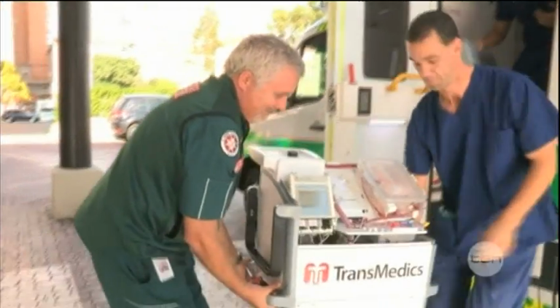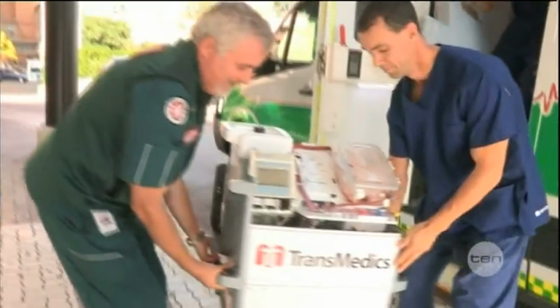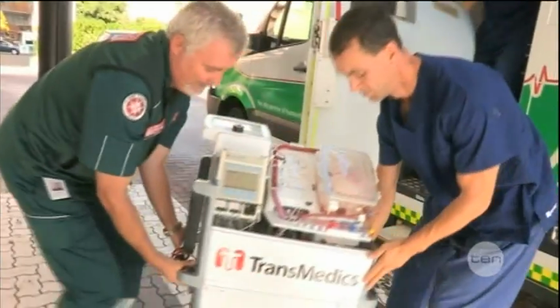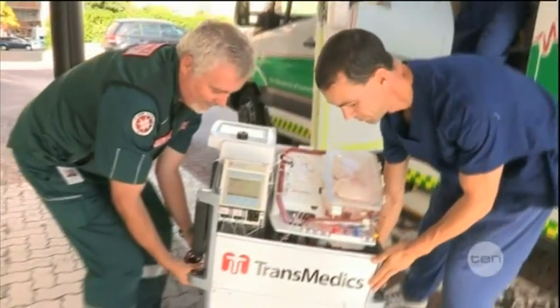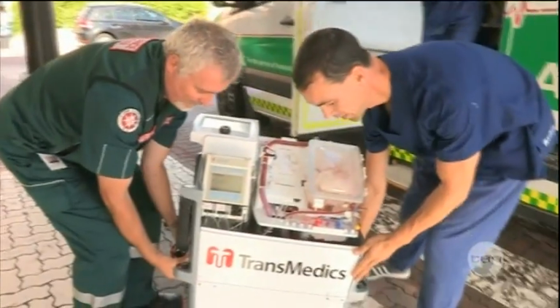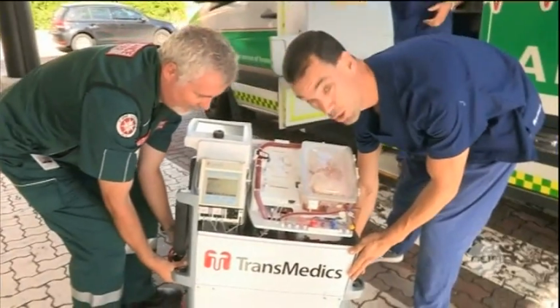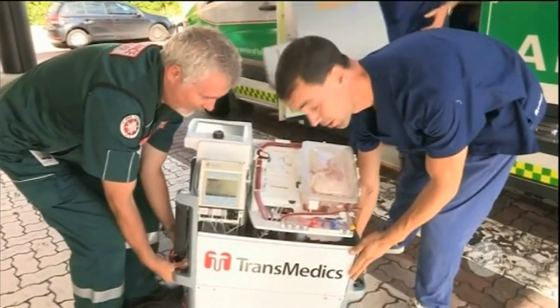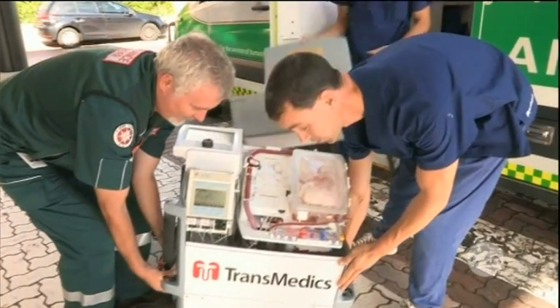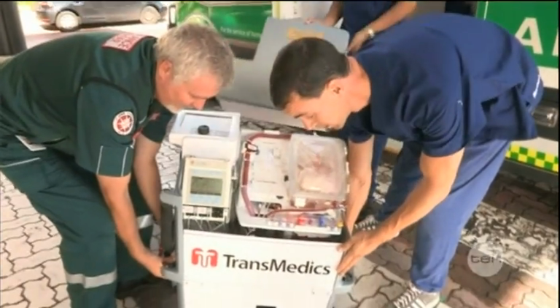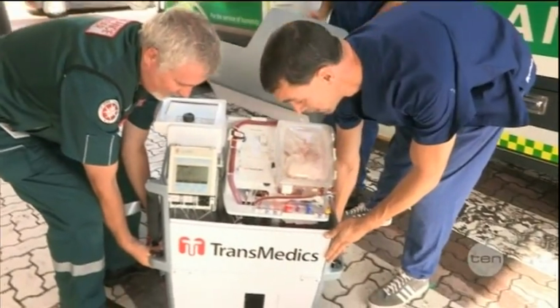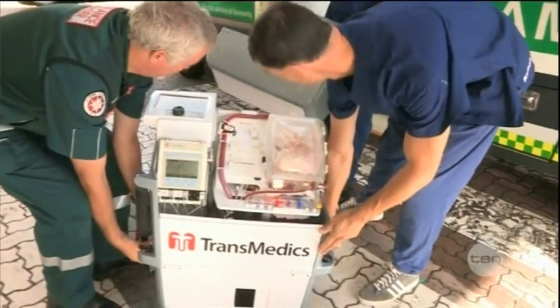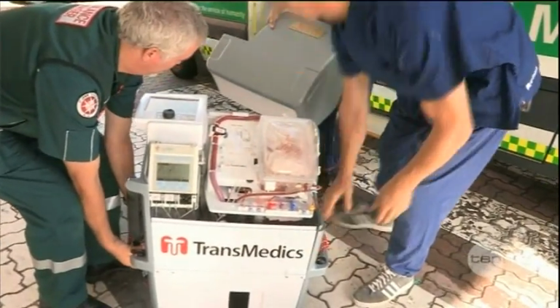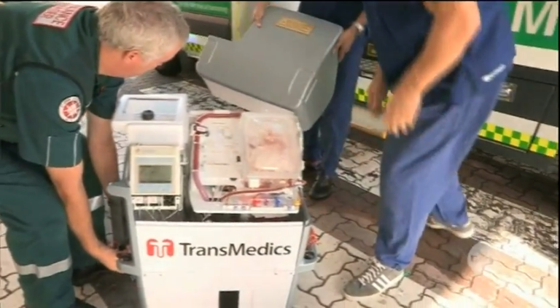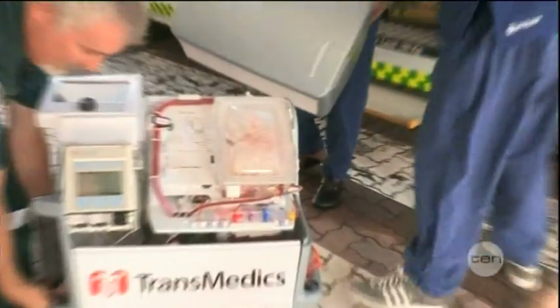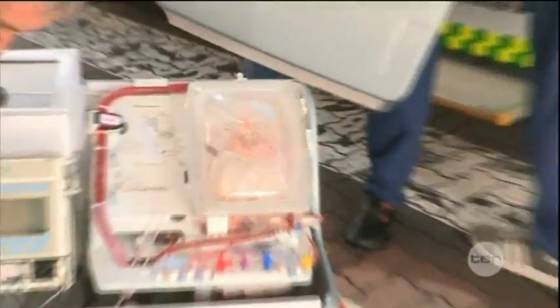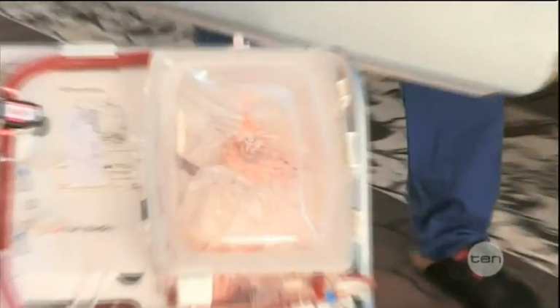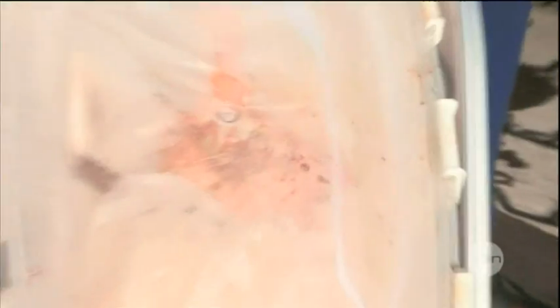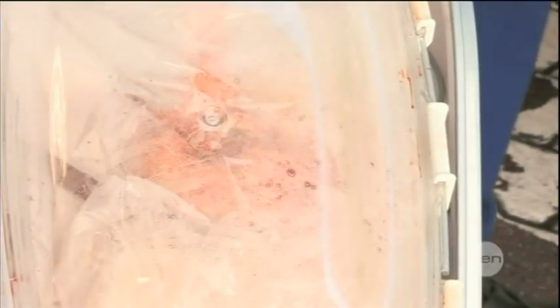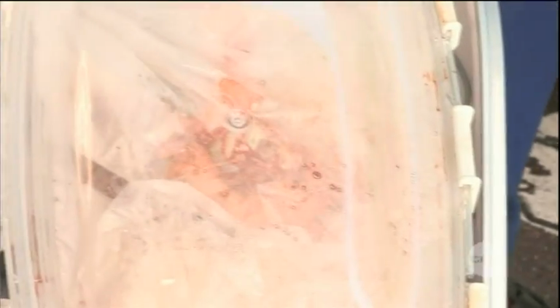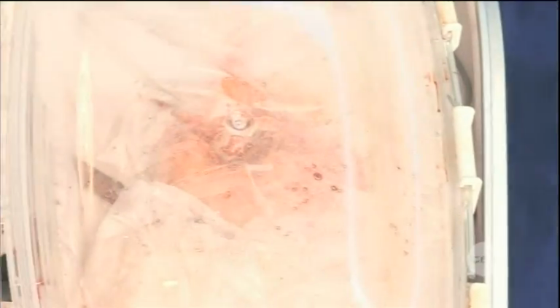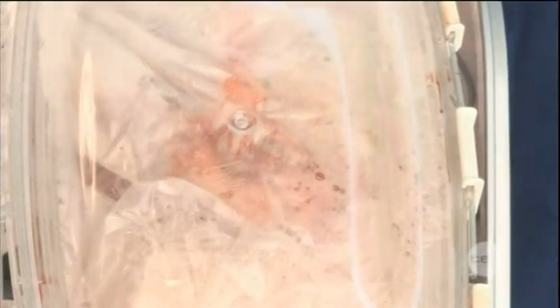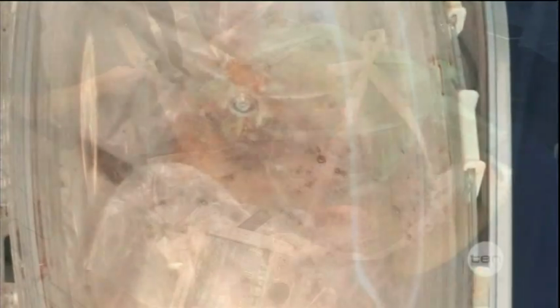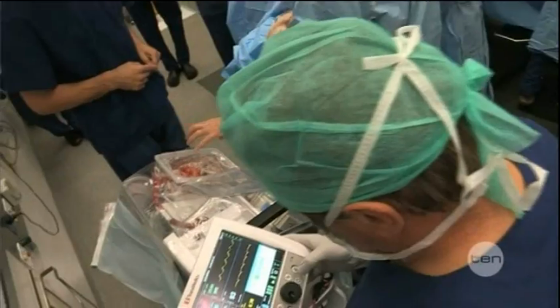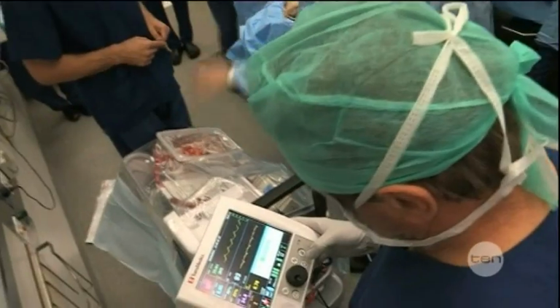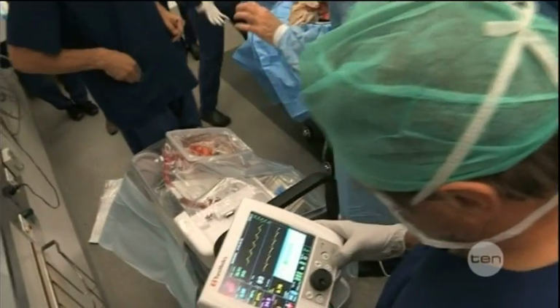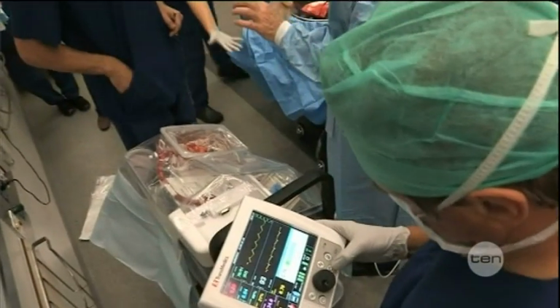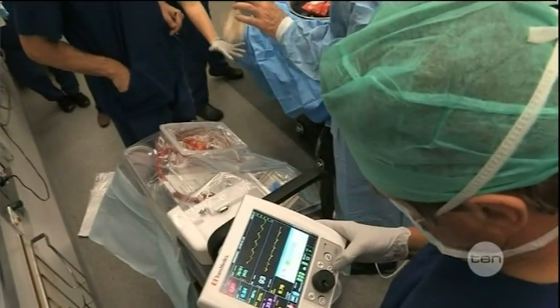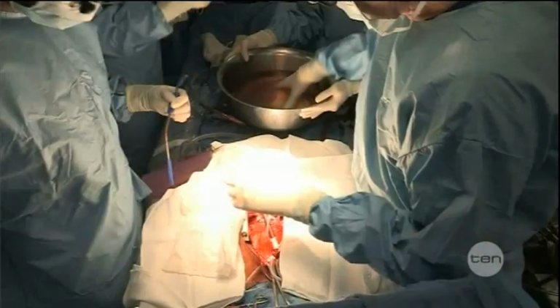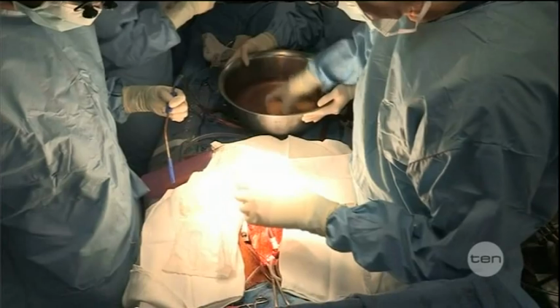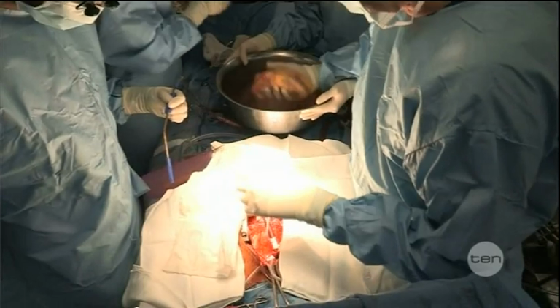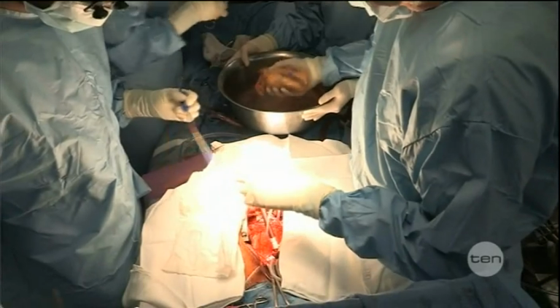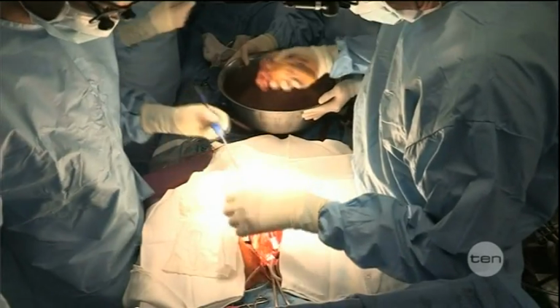A donor heart arrives at Royal Perth Hospital inside the Transmedic Unit, oxygenated blood pumping through it. Still beating, it's taken into theatre and the transplant begins.